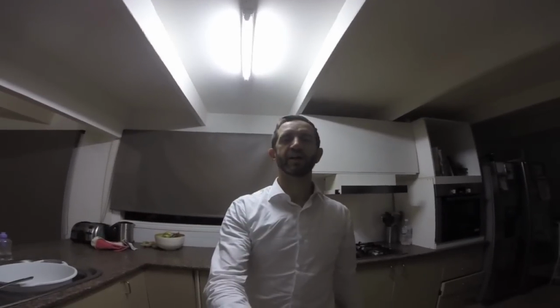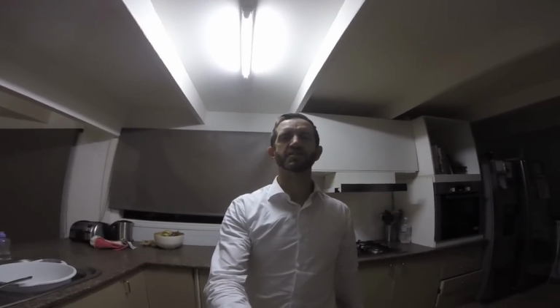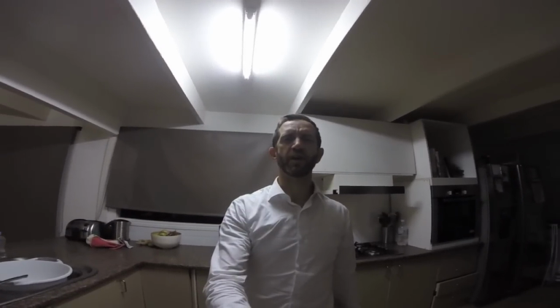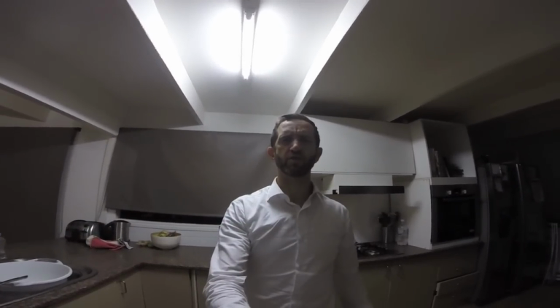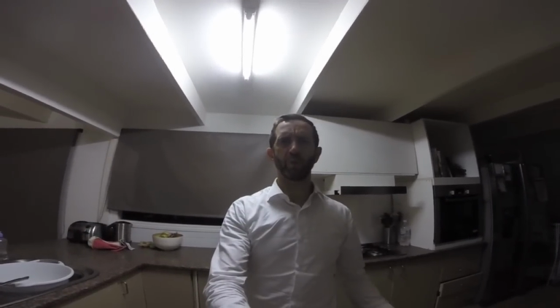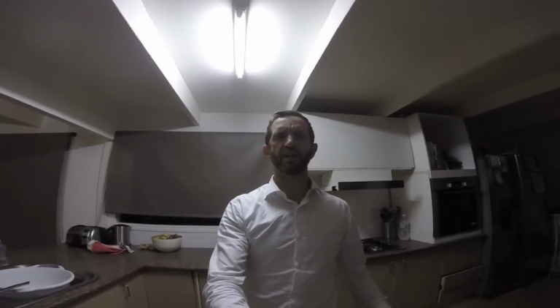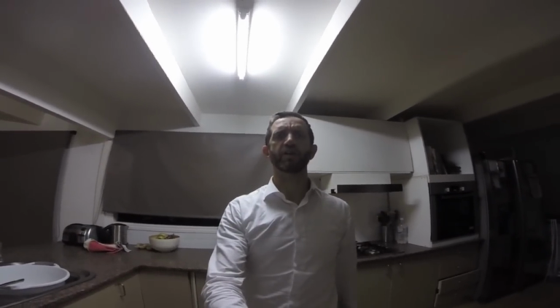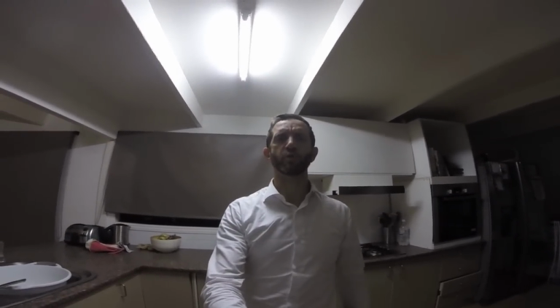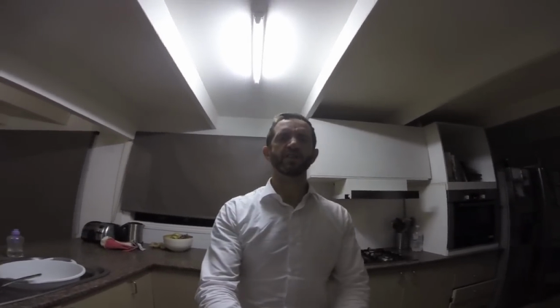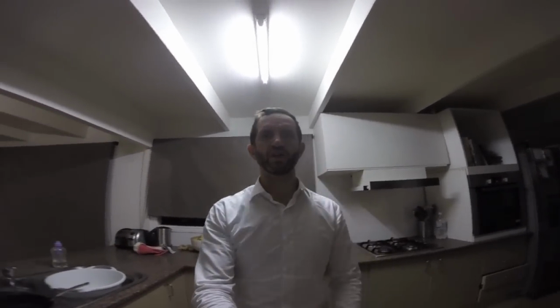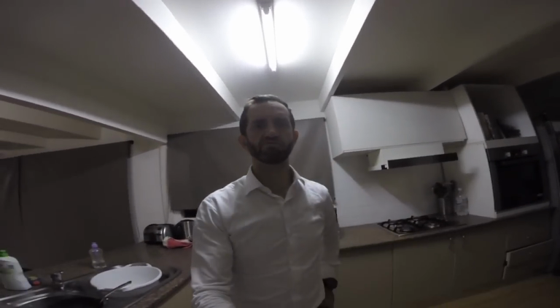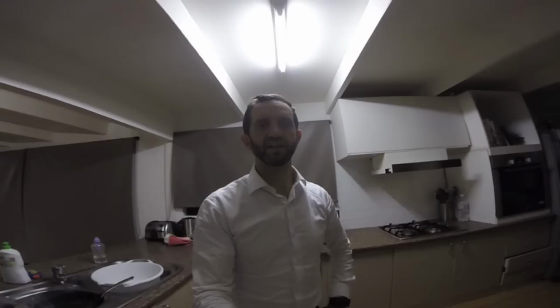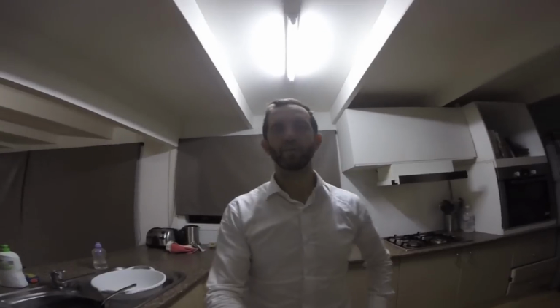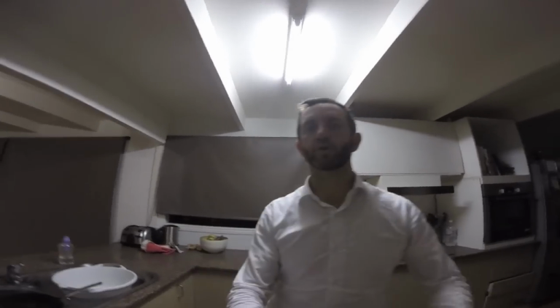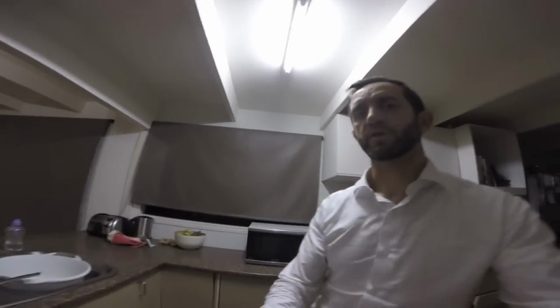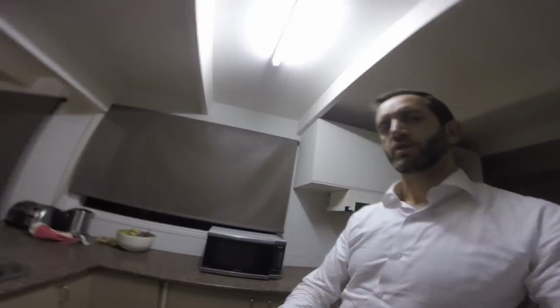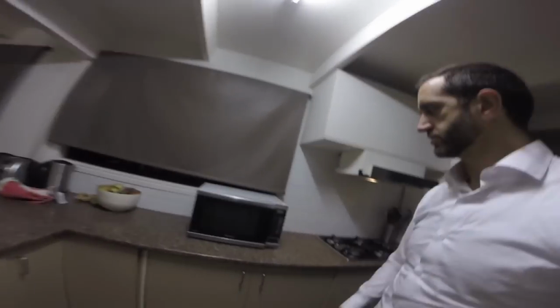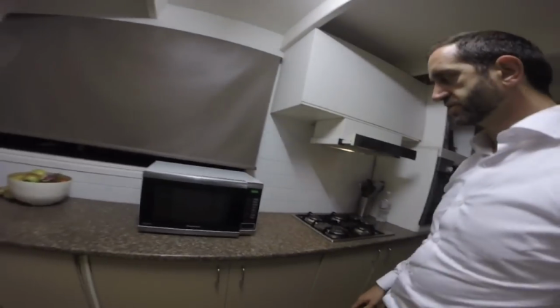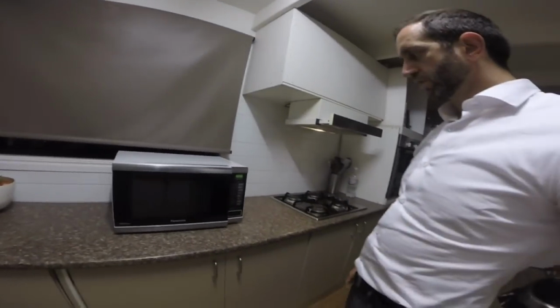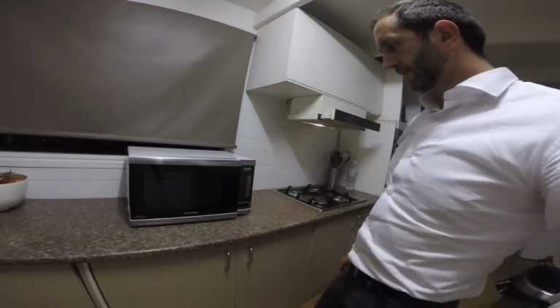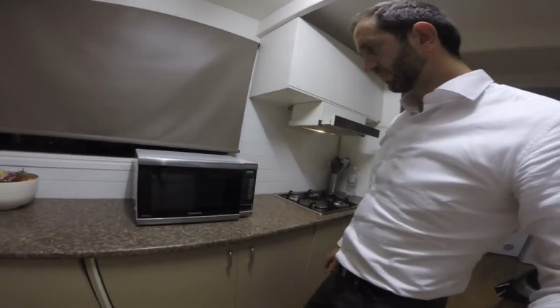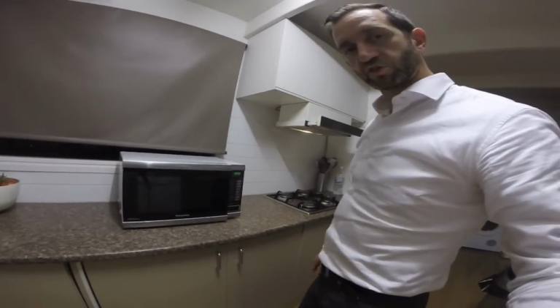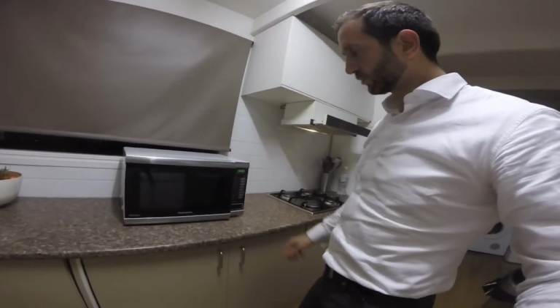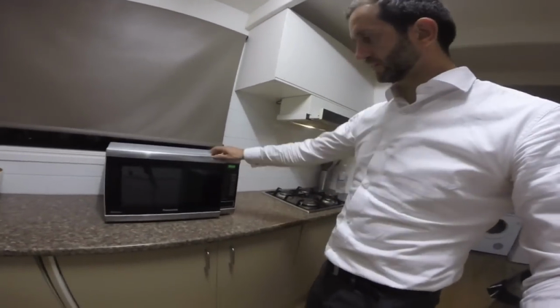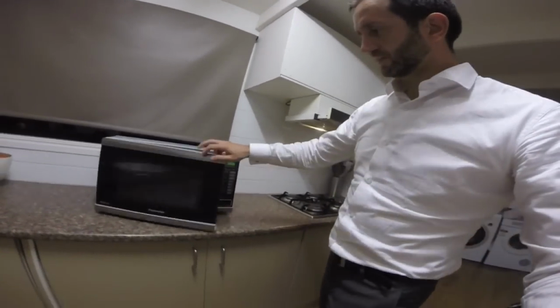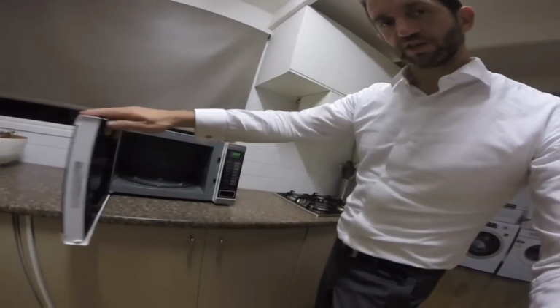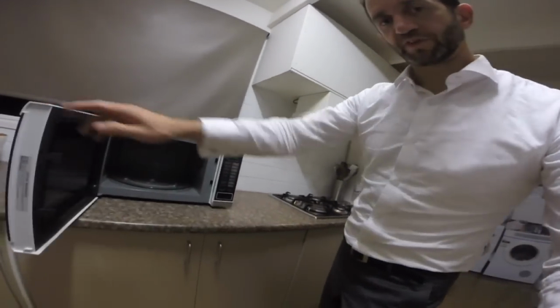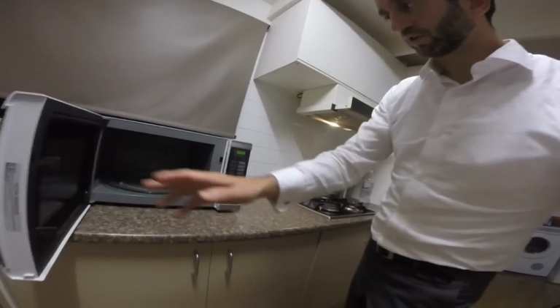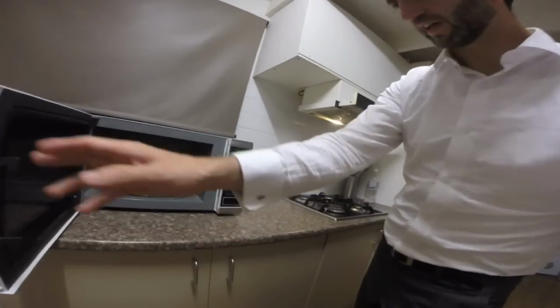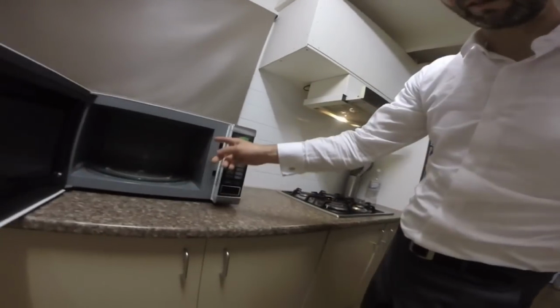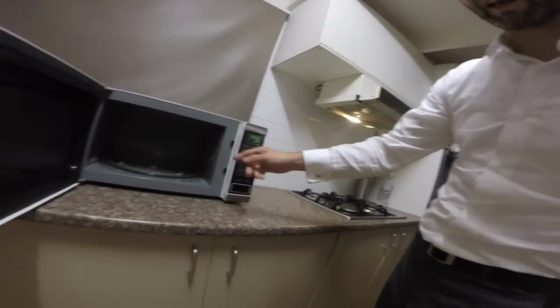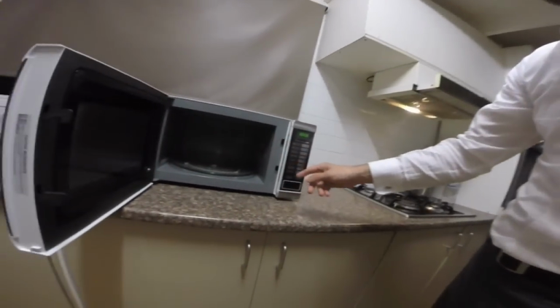Hi guys, this is a video on how to replace the light on a microwave. It's a pretty standard, easy job that you come across. So you can see here we've got a Panasonic microwave, and you open the door and the light doesn't come on.